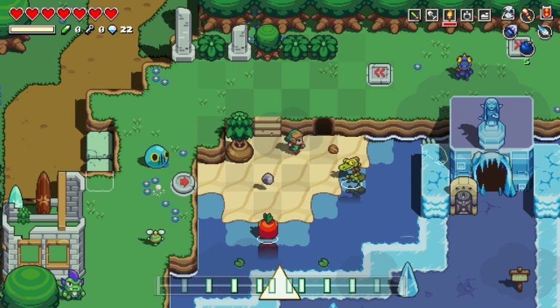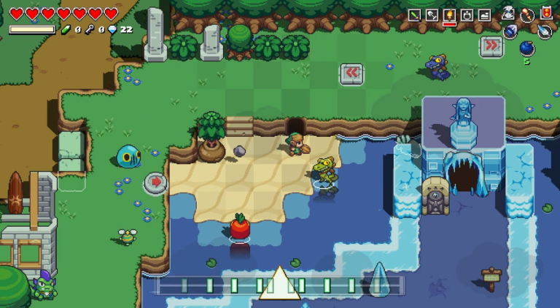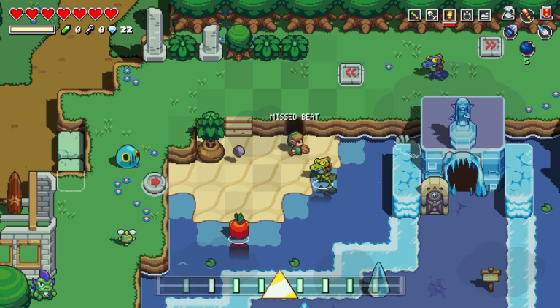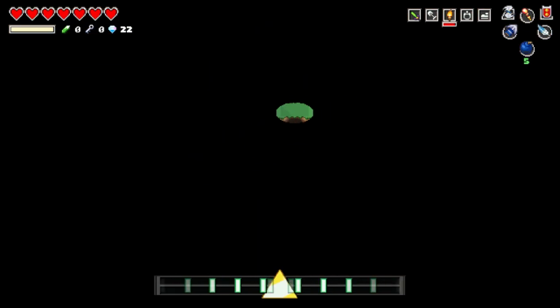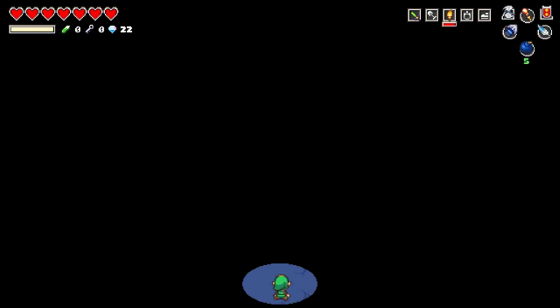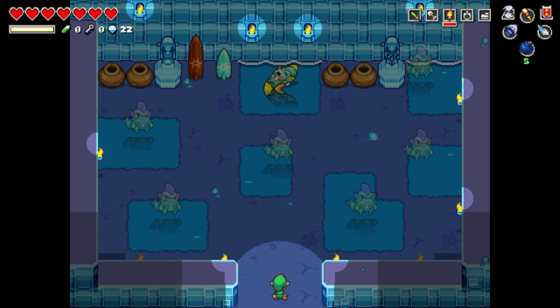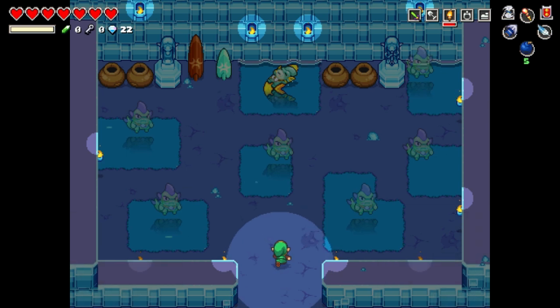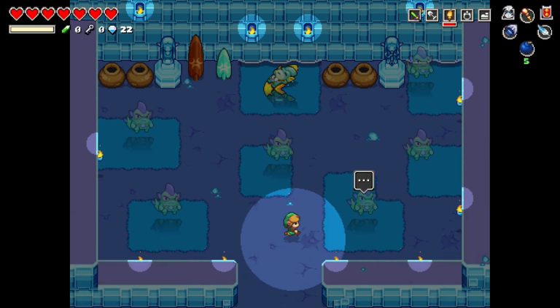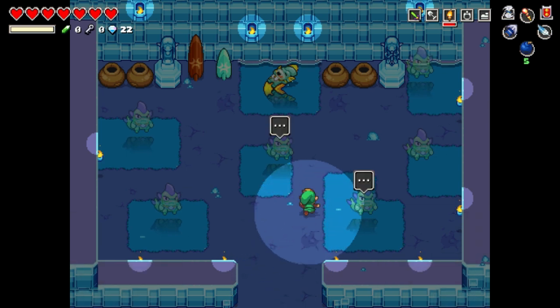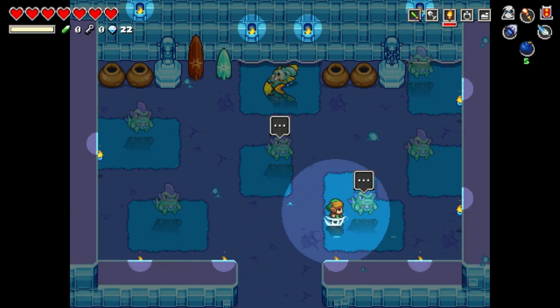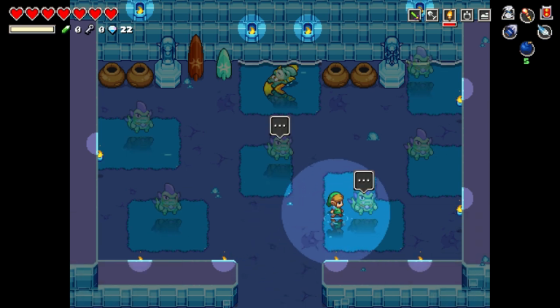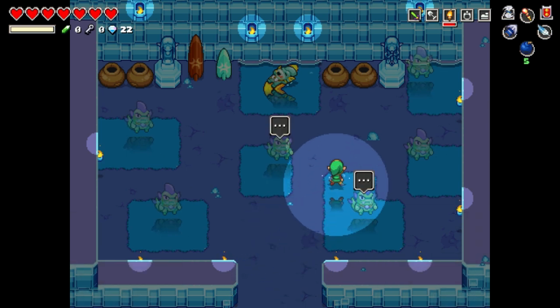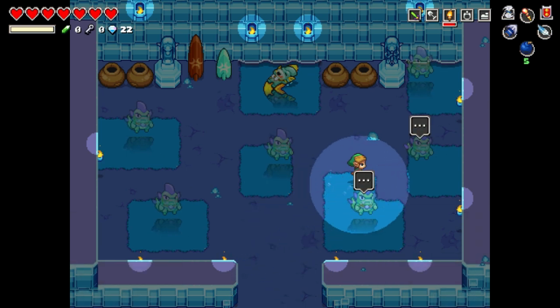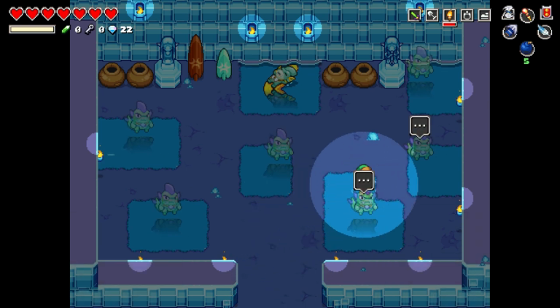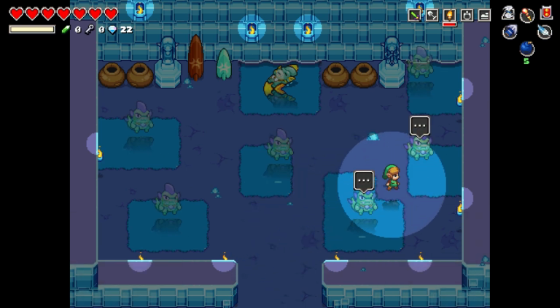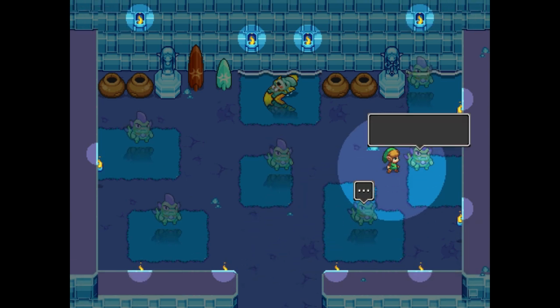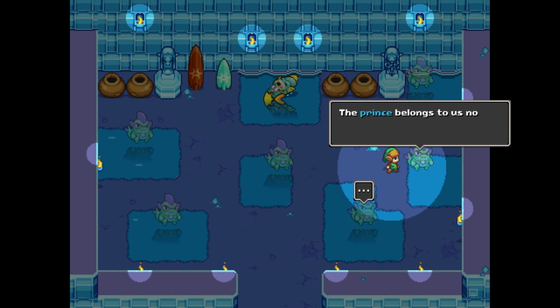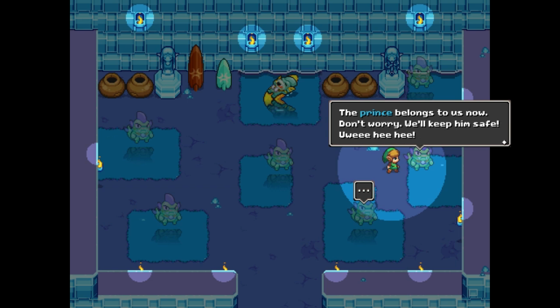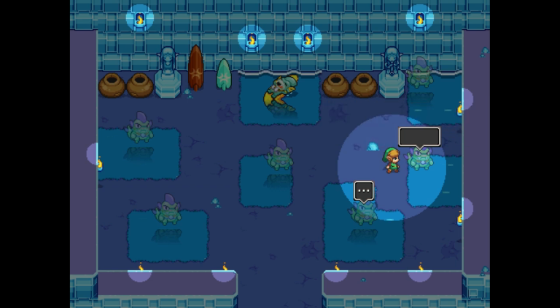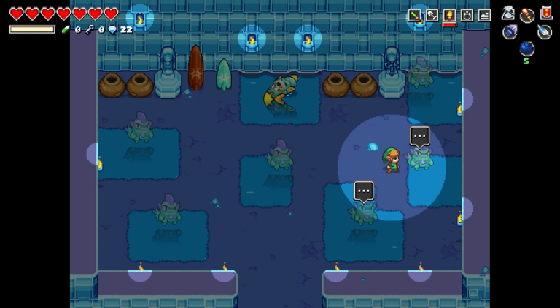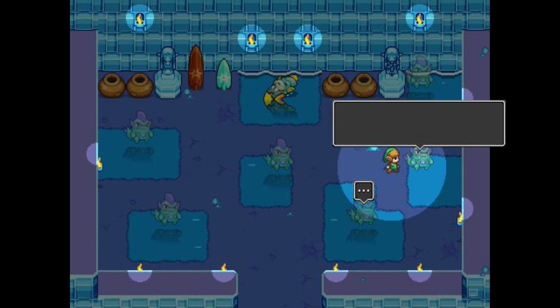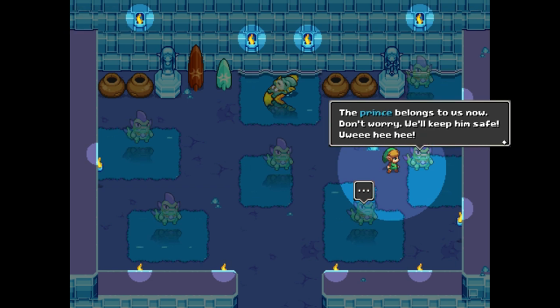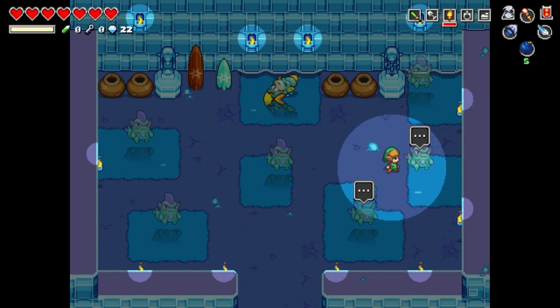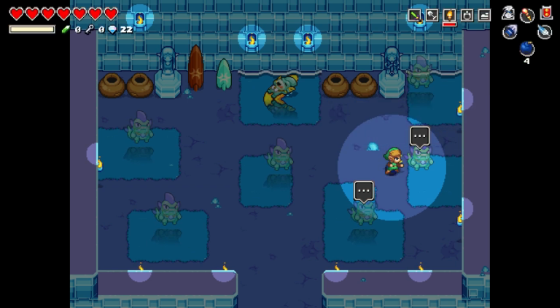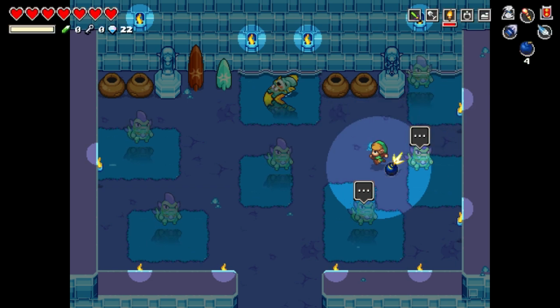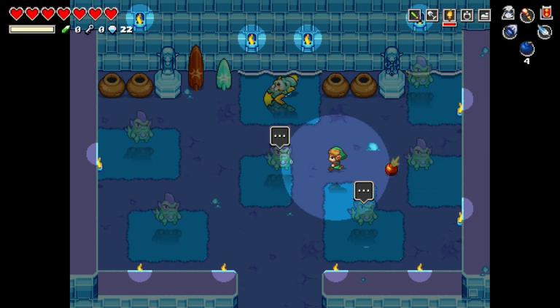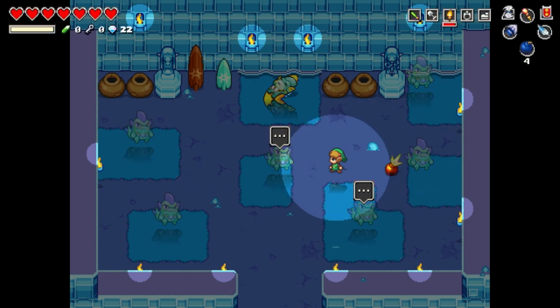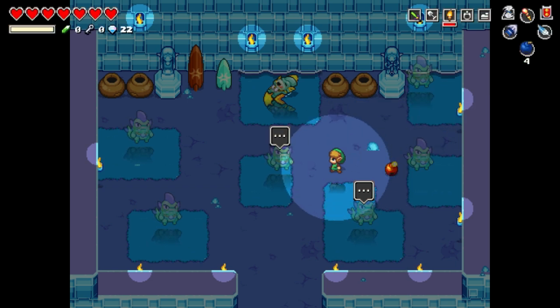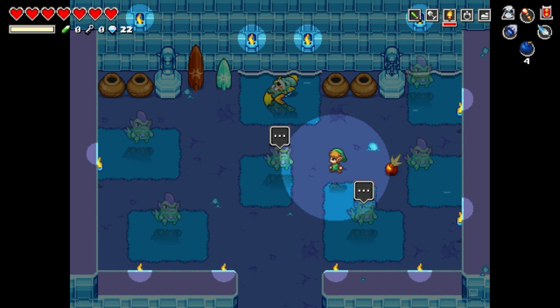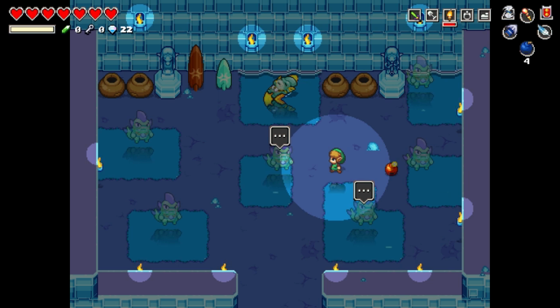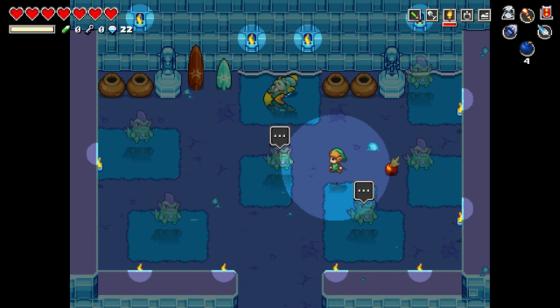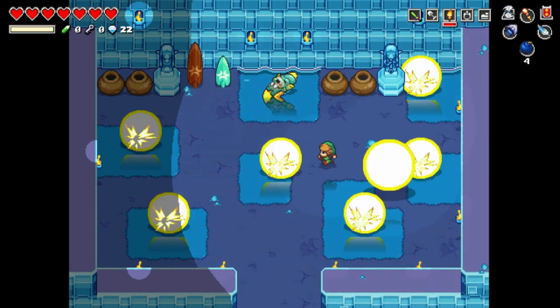Go into the cave with the Zorro prince who is sleeping. If you speak to the ghost on the right here, he'll say something like he's safe, don't worry. You can't attack him, but you can put a bomb down, which will trigger the event.